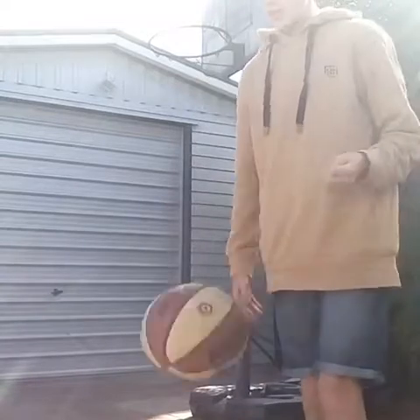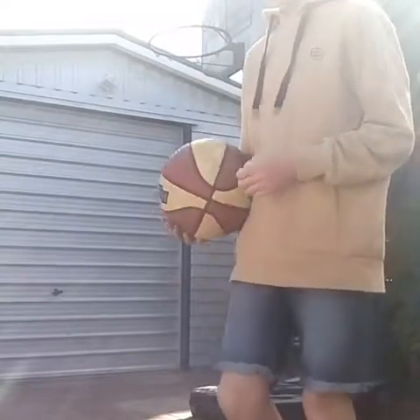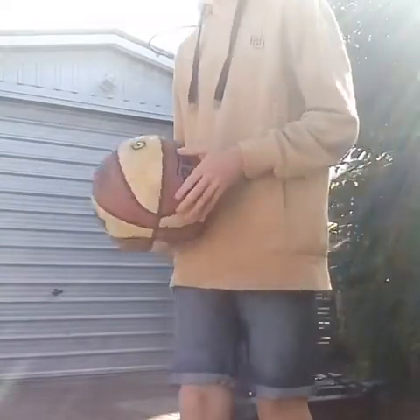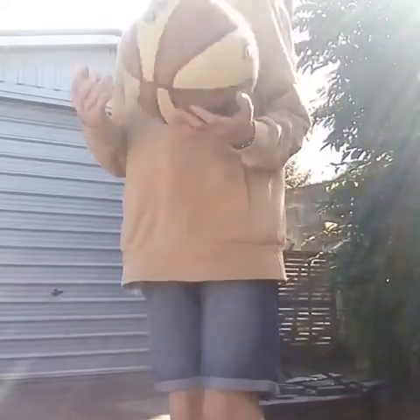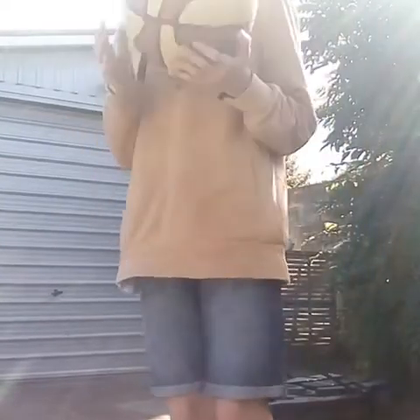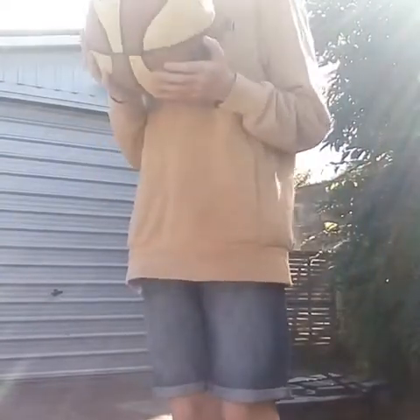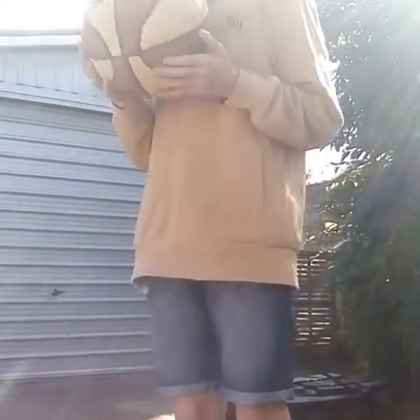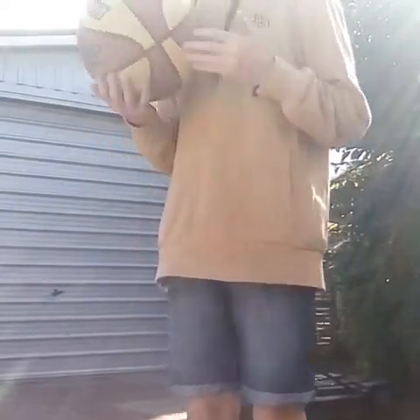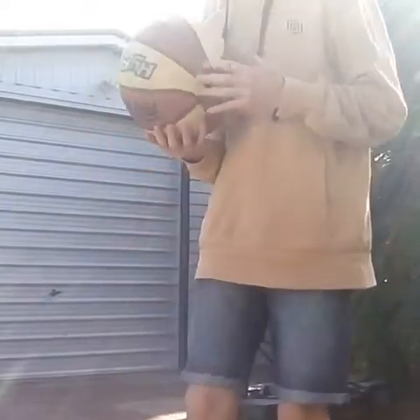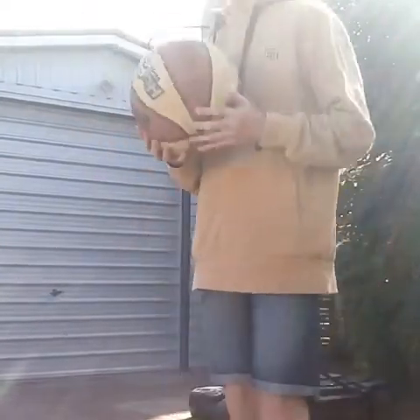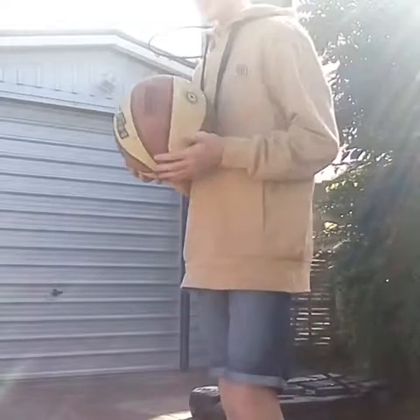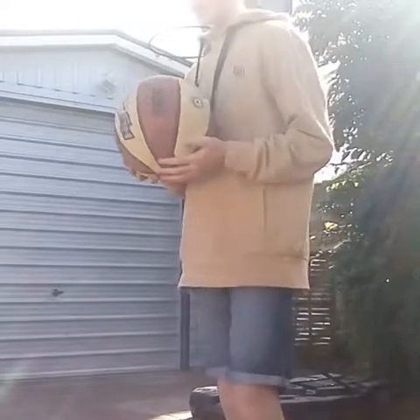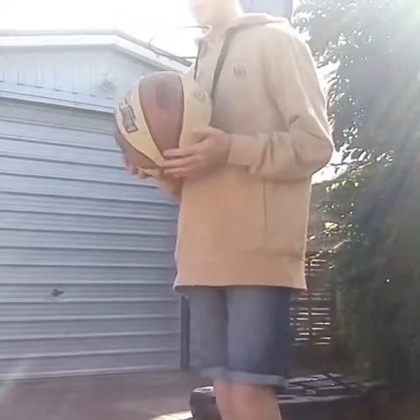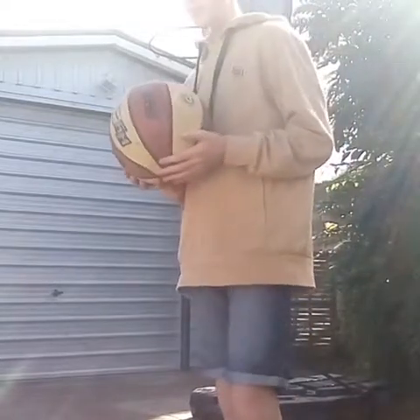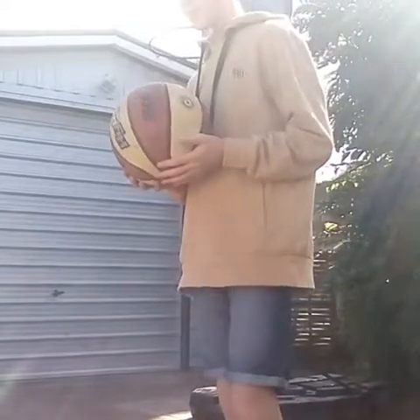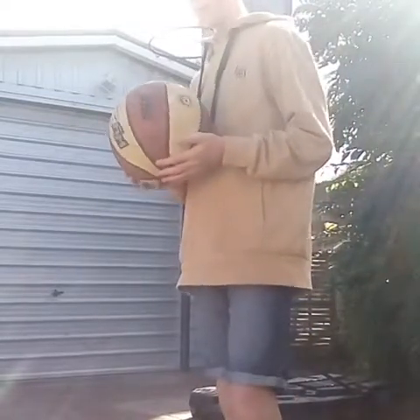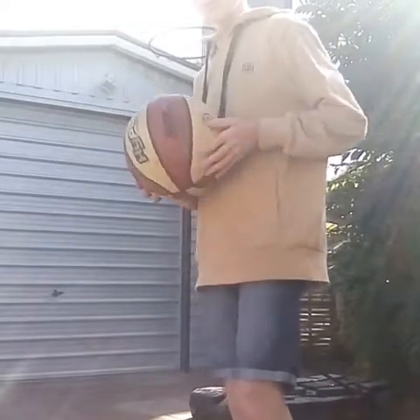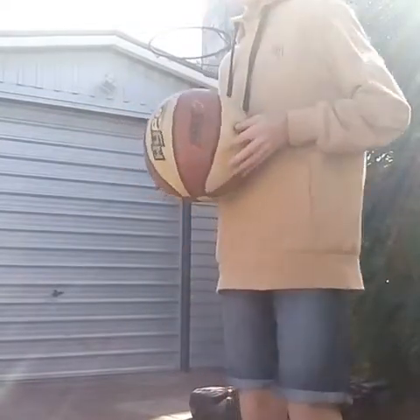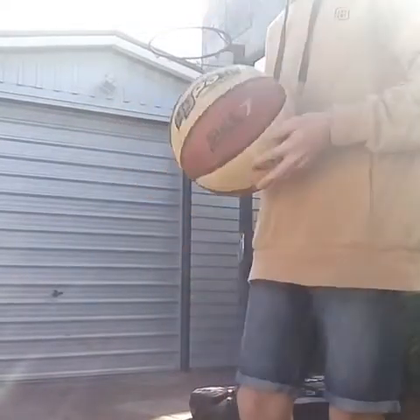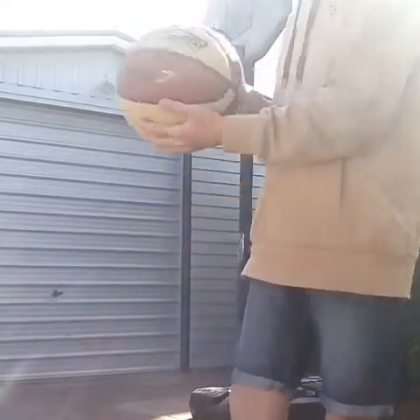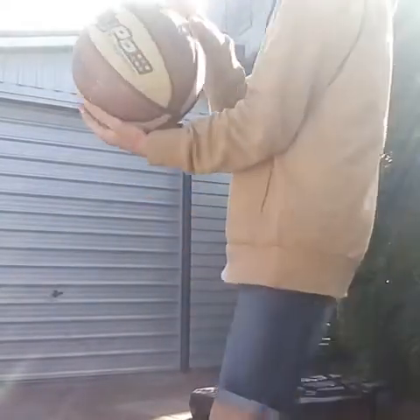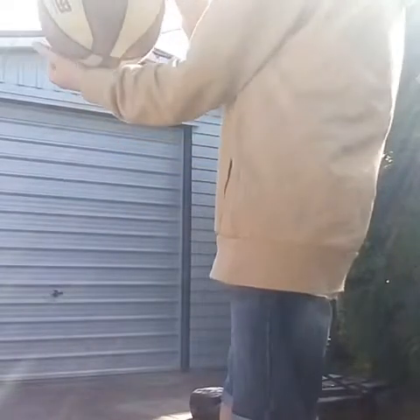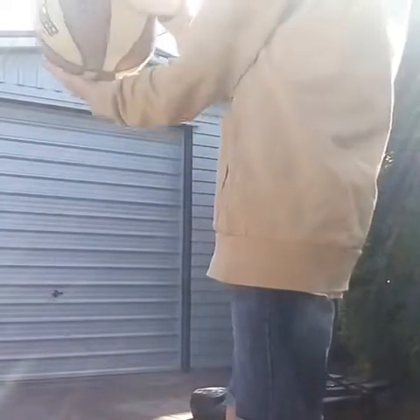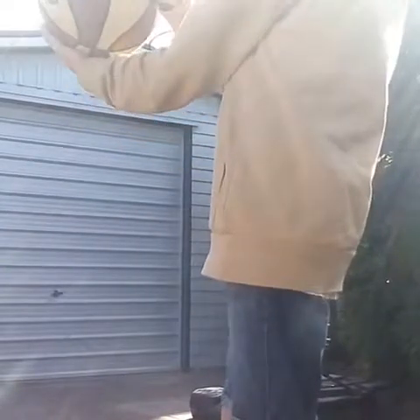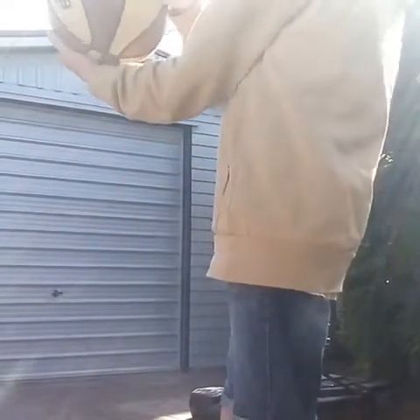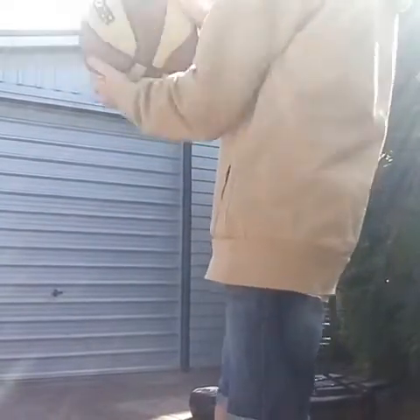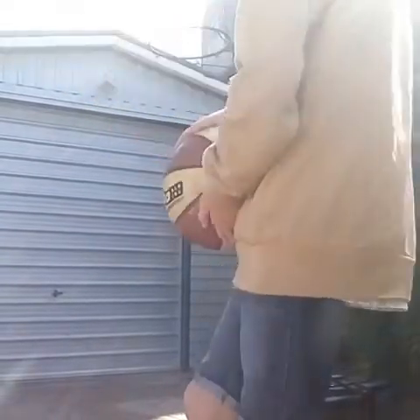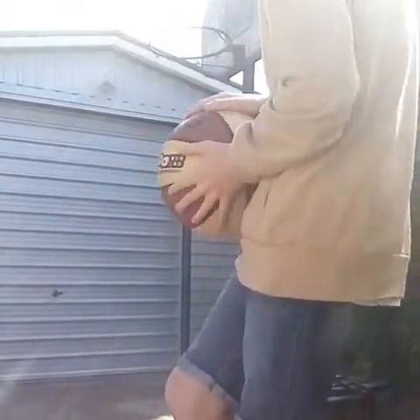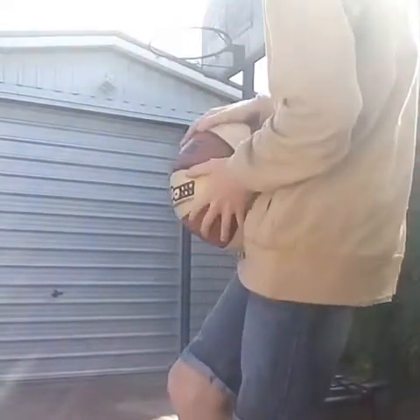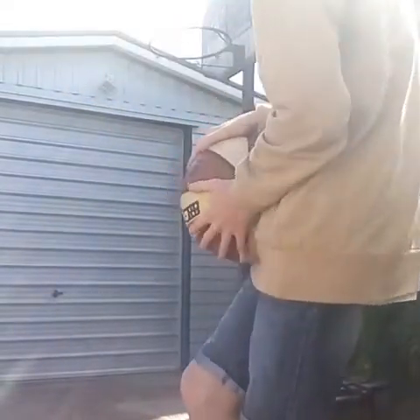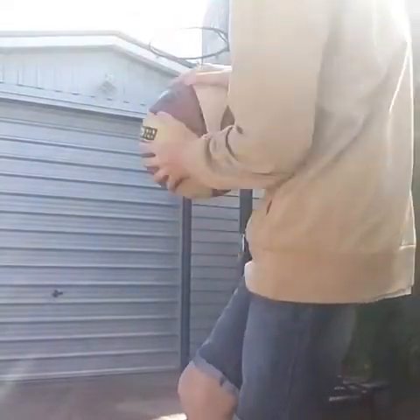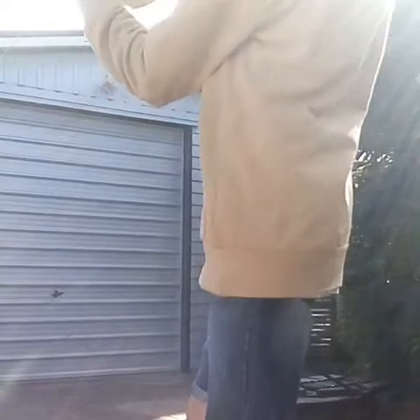I also want to show you how you're supposed to shoot your ball right into the hoop. So first you want to put your hand here and the other hand goes about here.